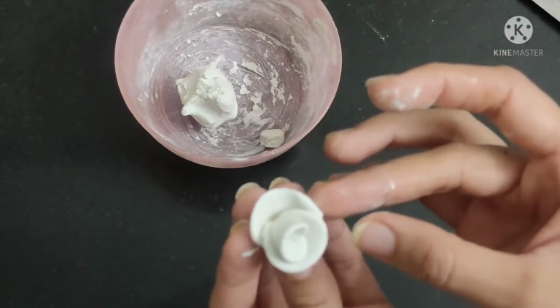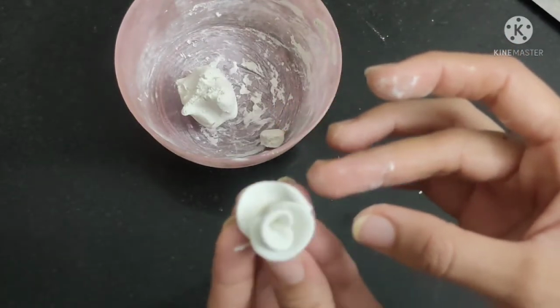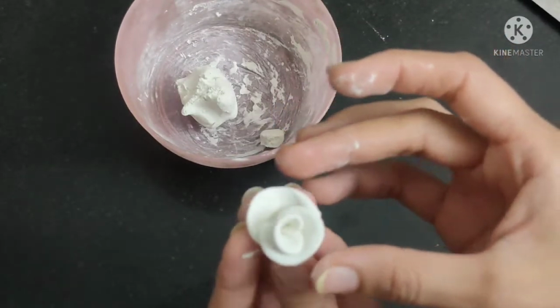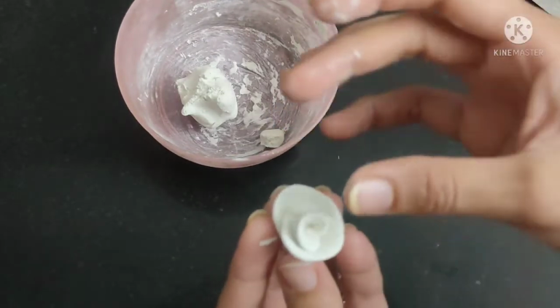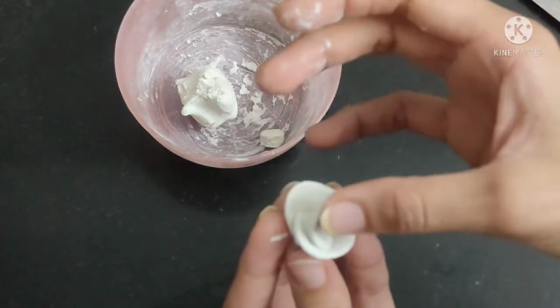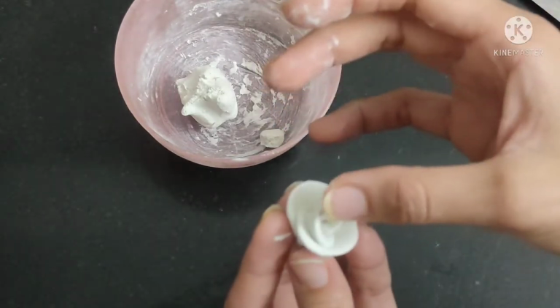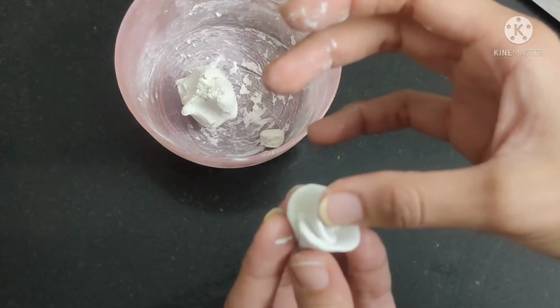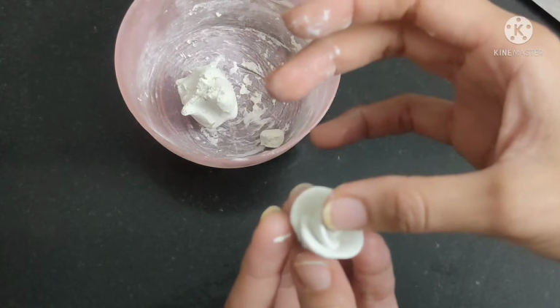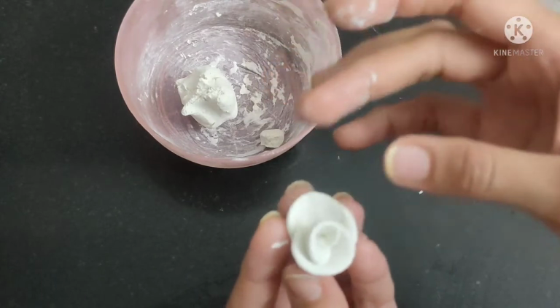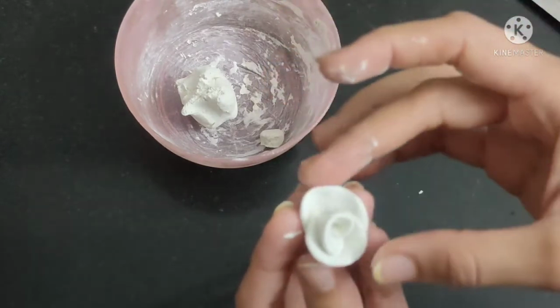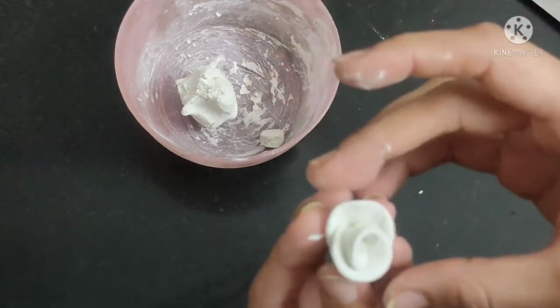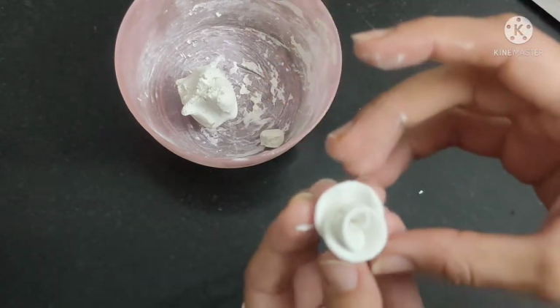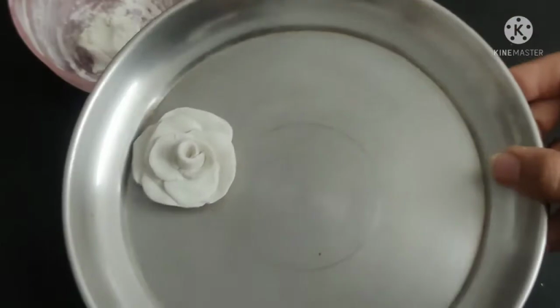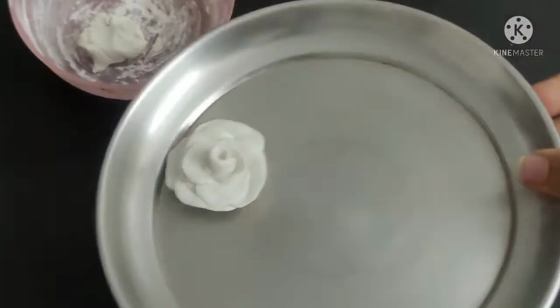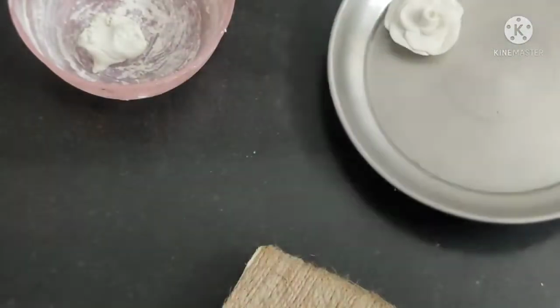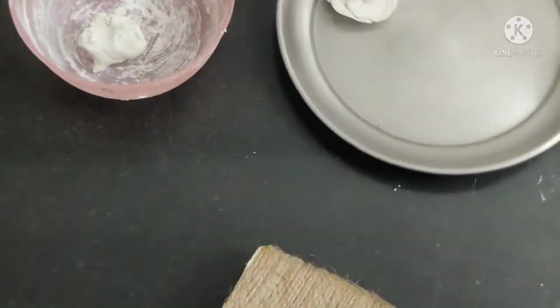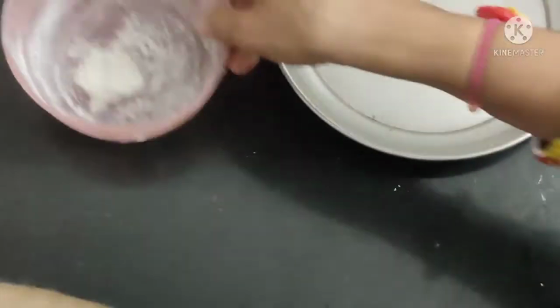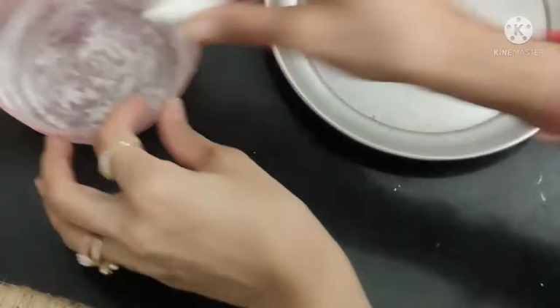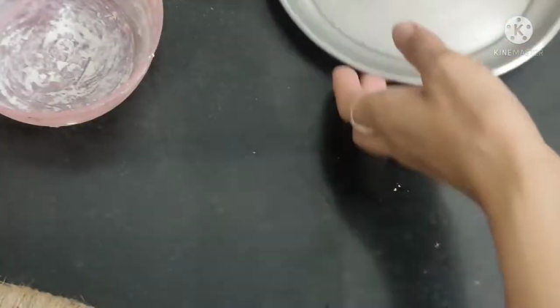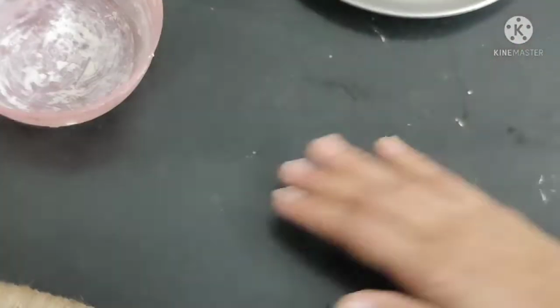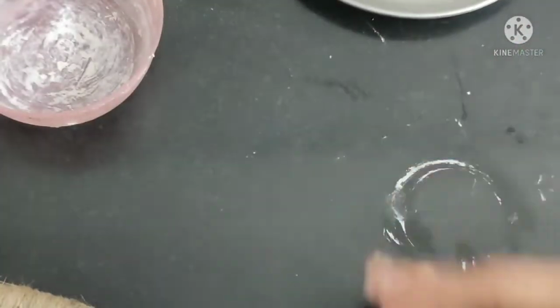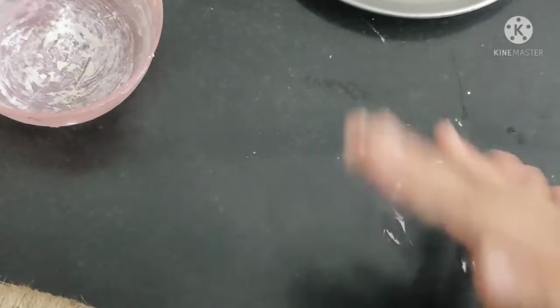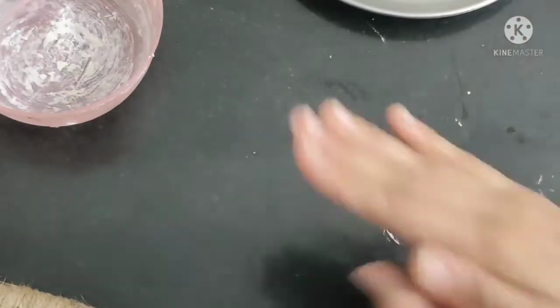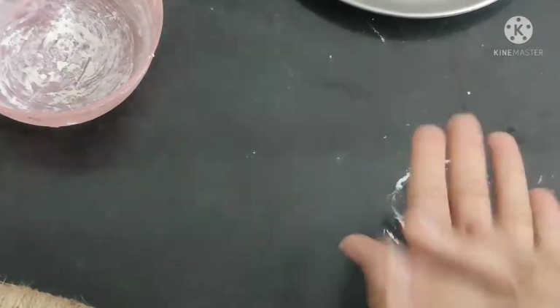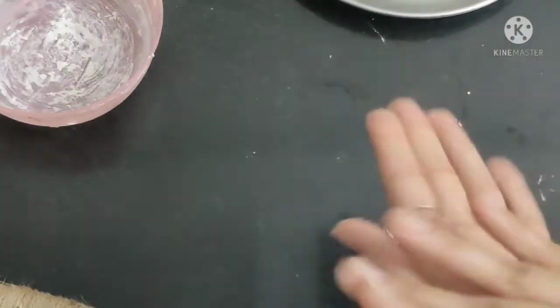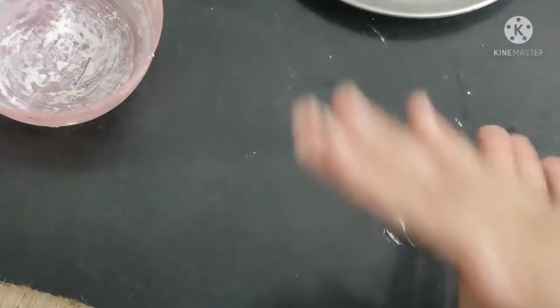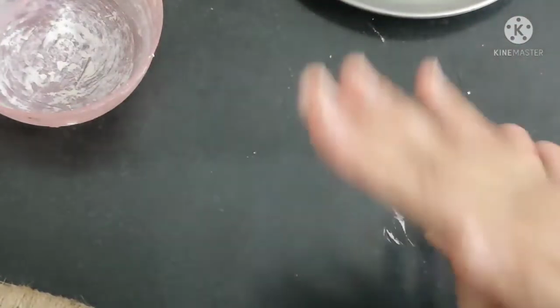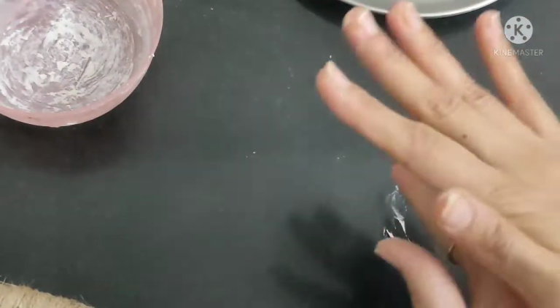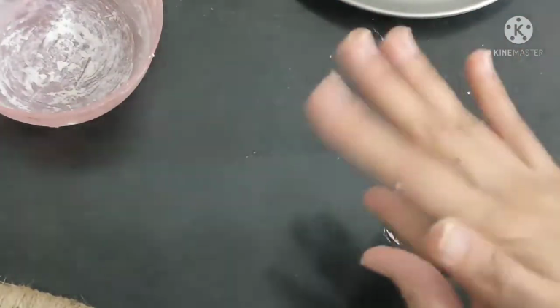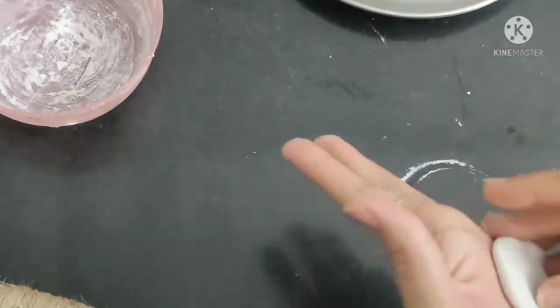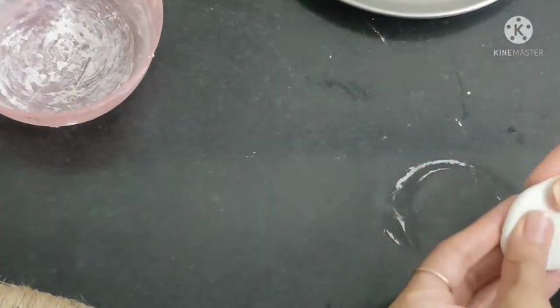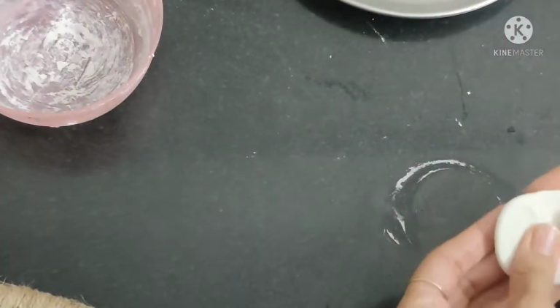This will be ready — let it dry for a while and keep it aside for a different time. After this, we will make a leaf.